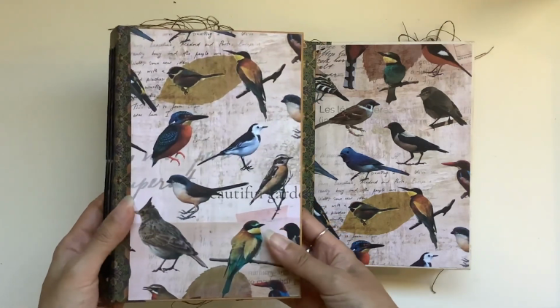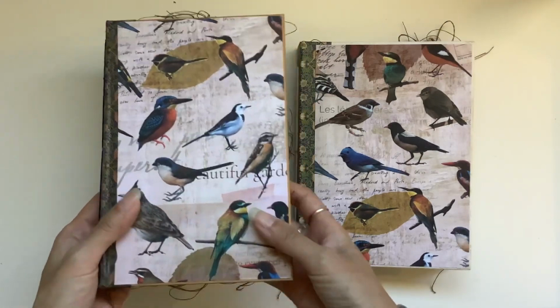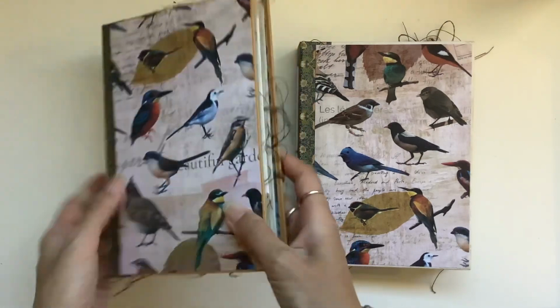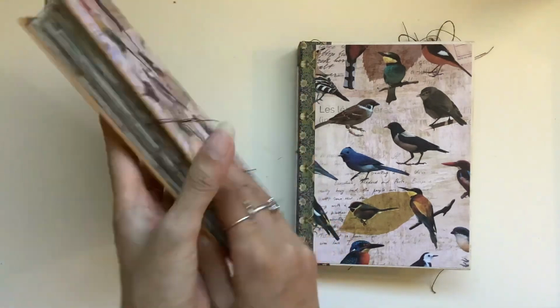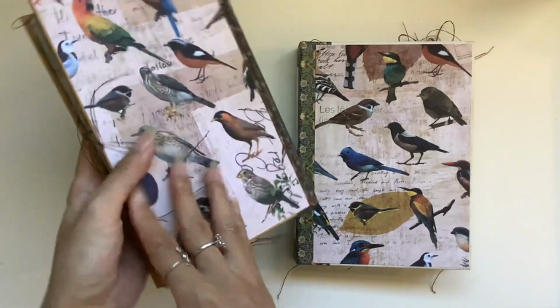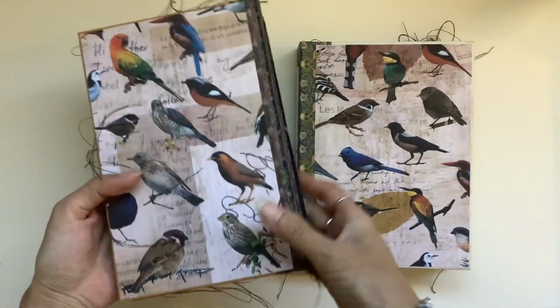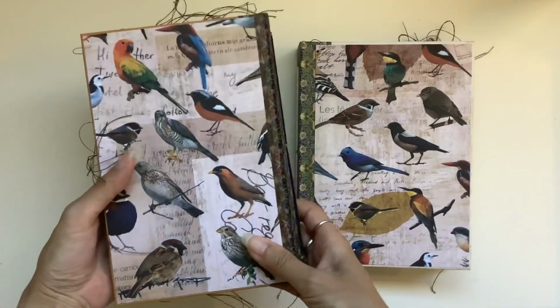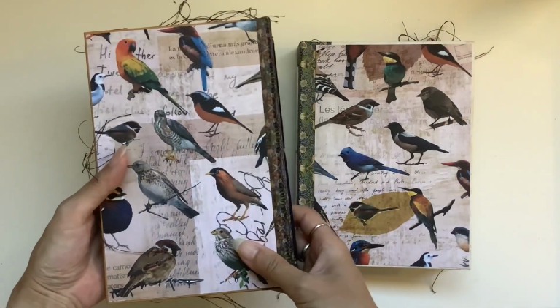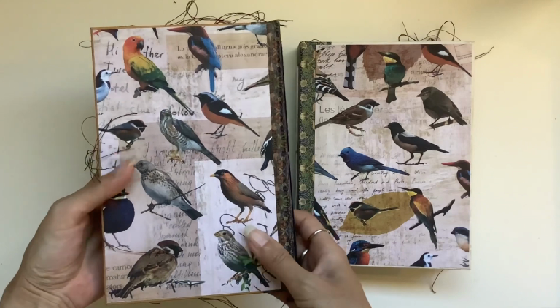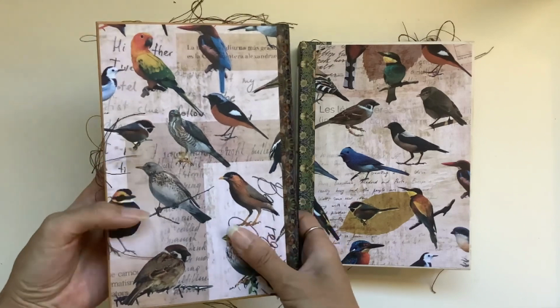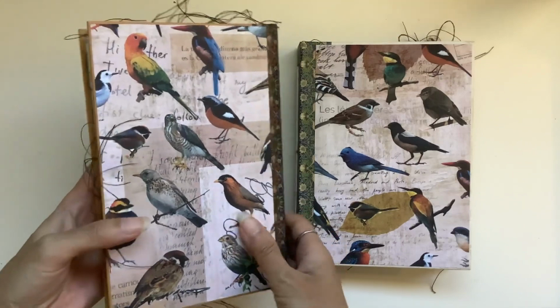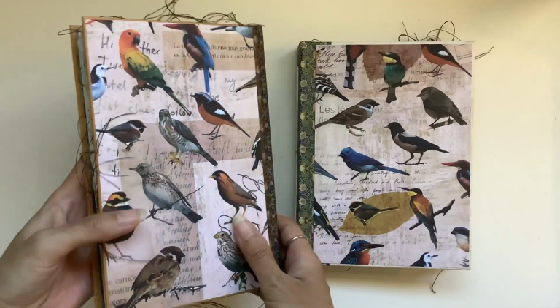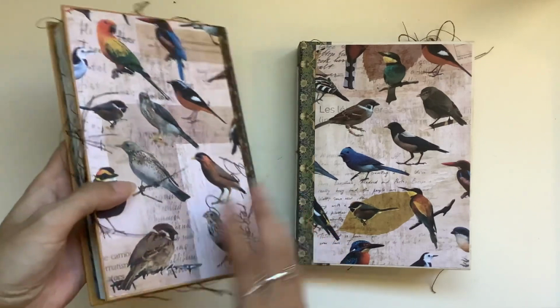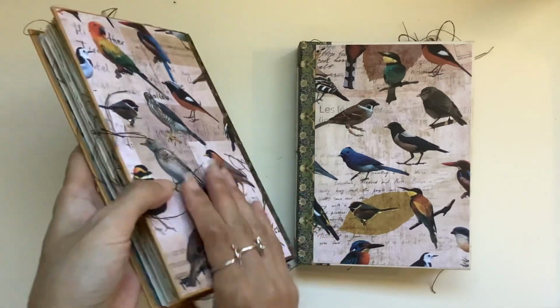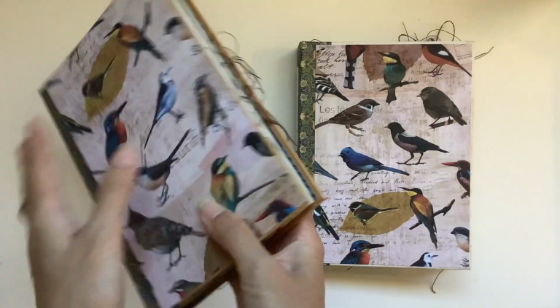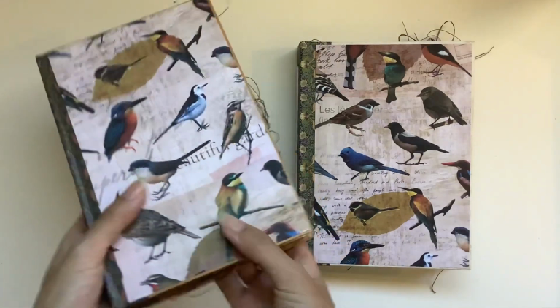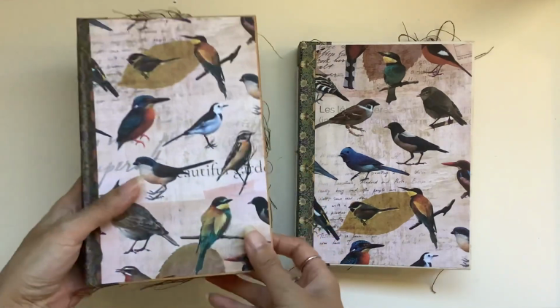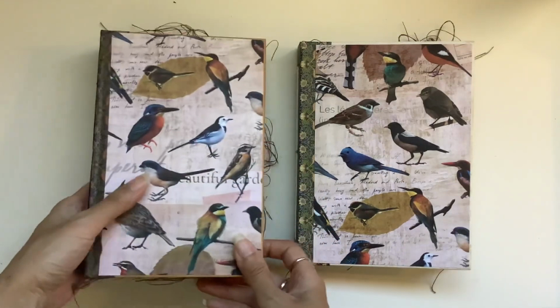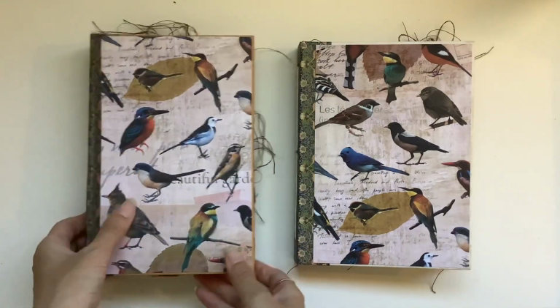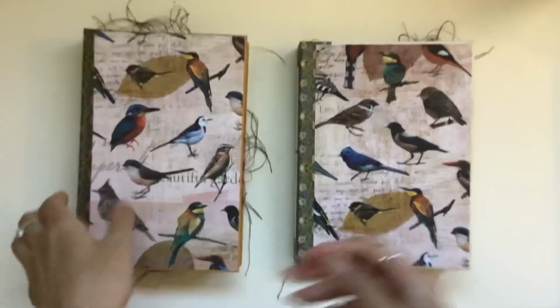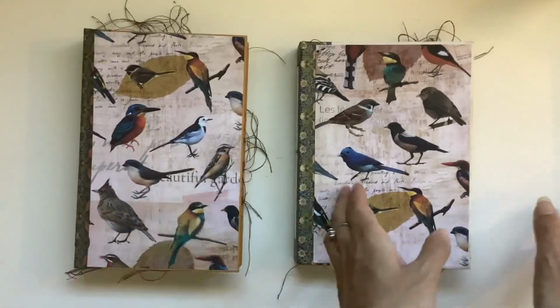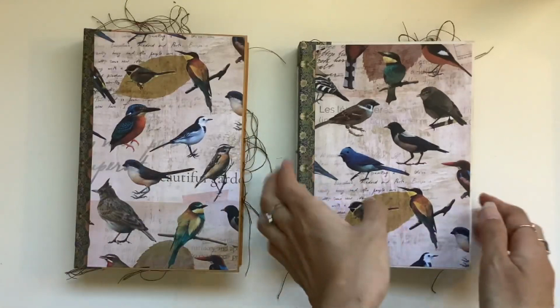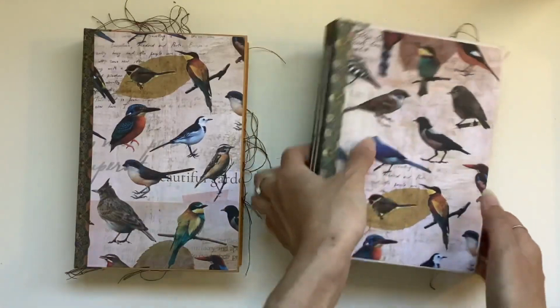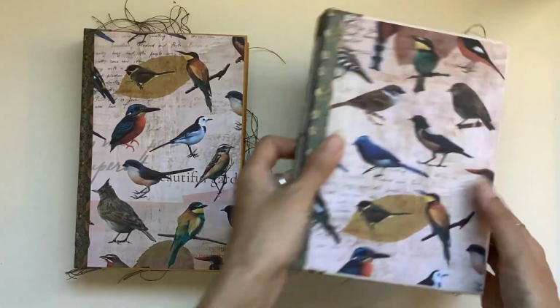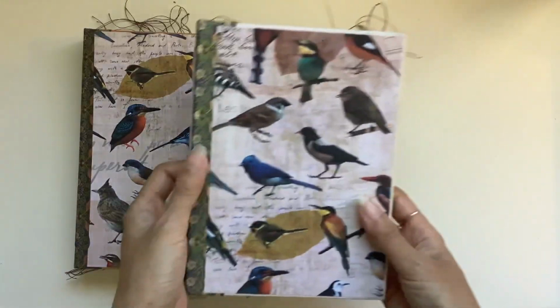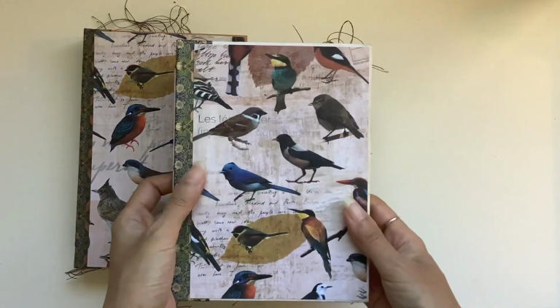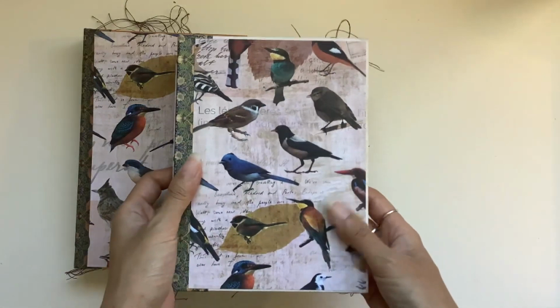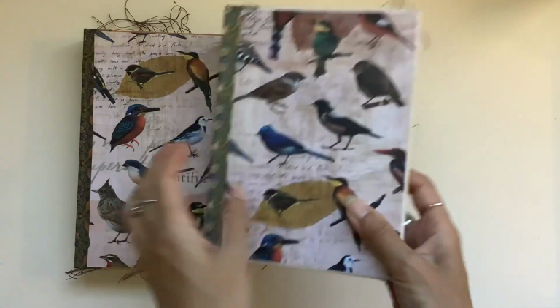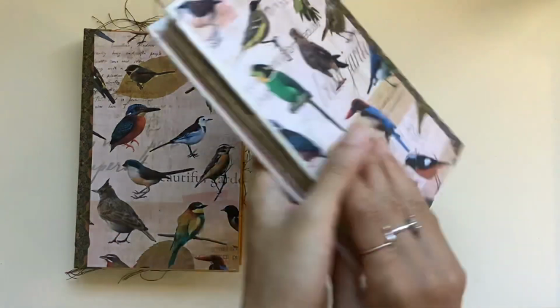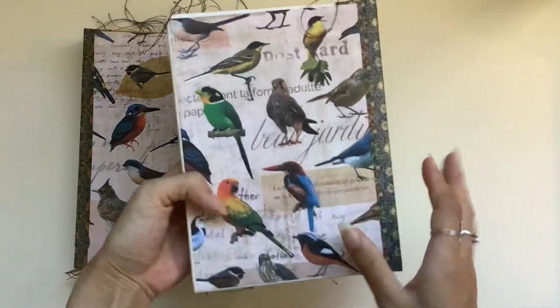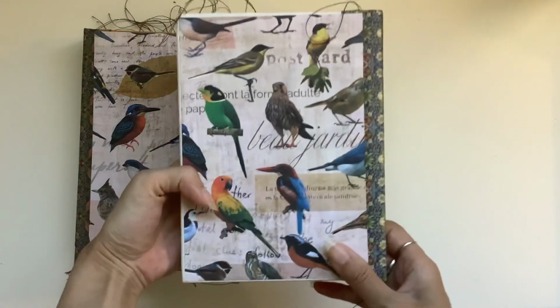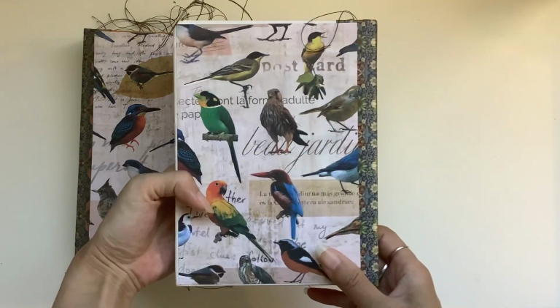So these are book cover journals. I love the hard bound journals and this is beautiful scrapbook paper, and here is the other one. So pretty.